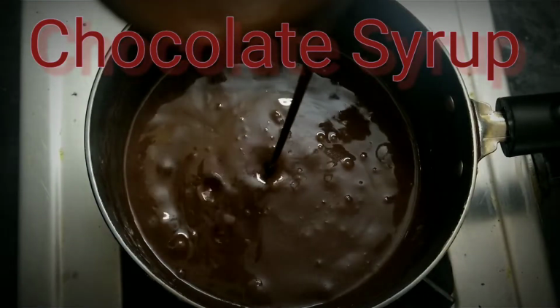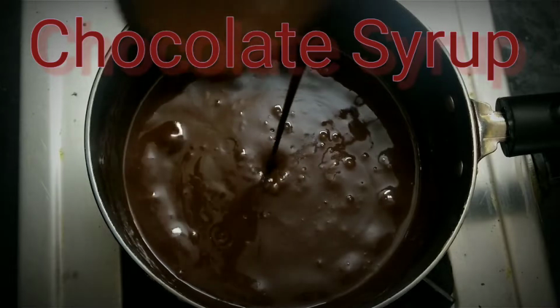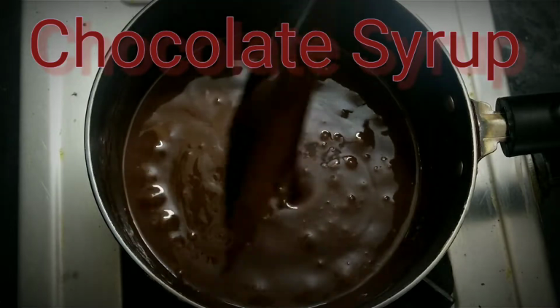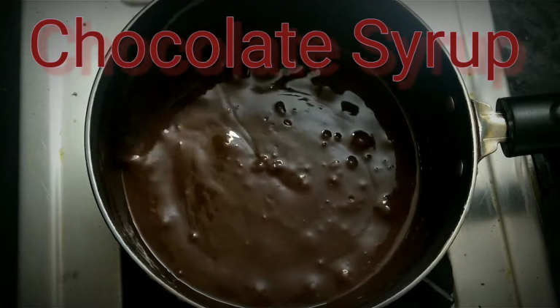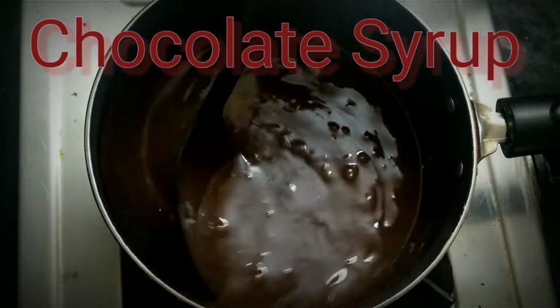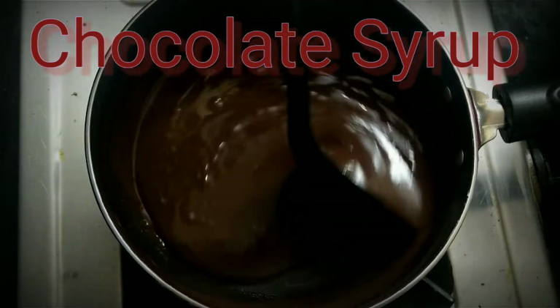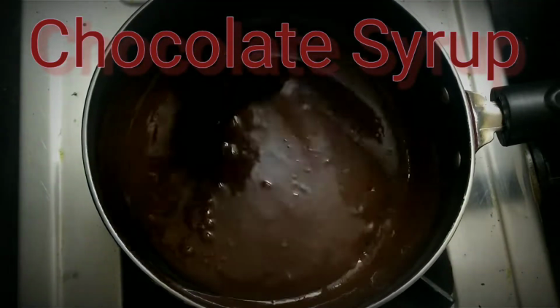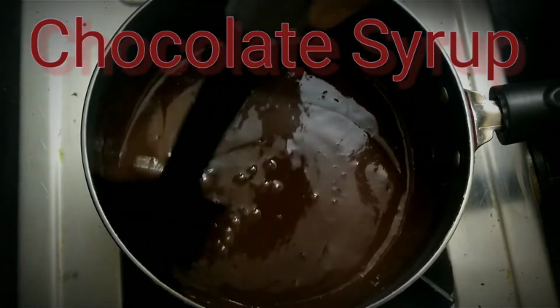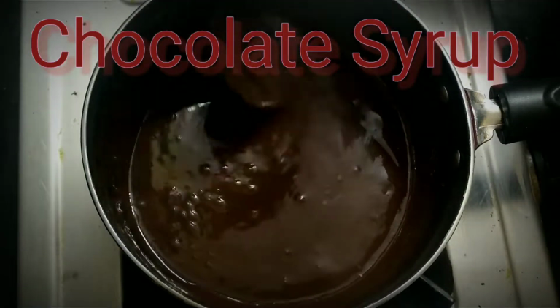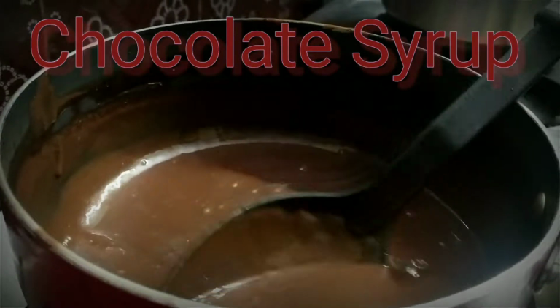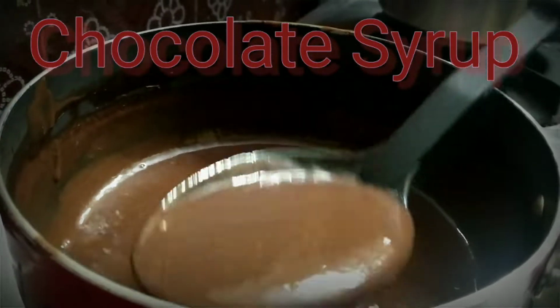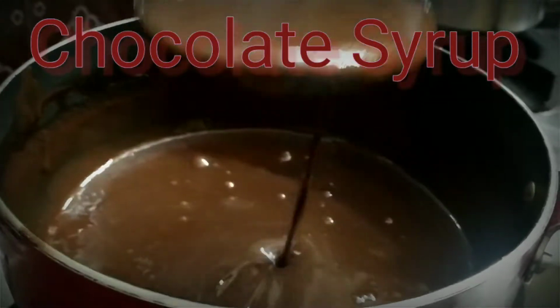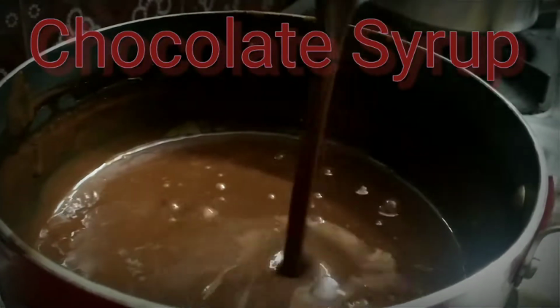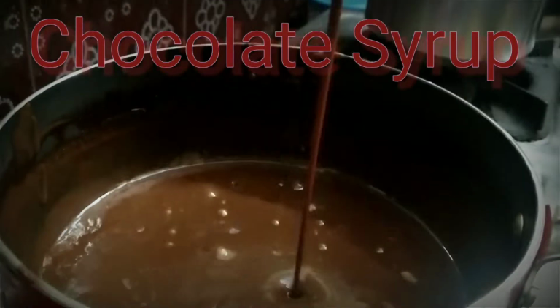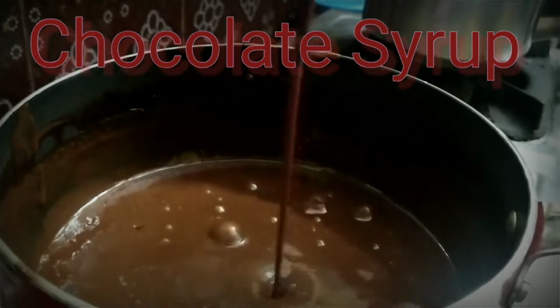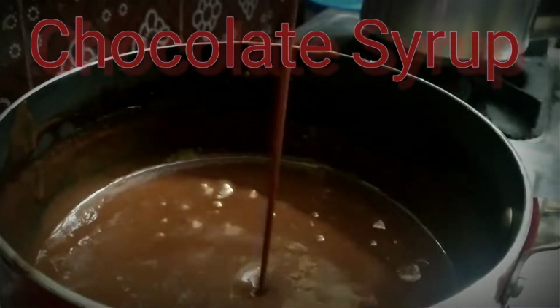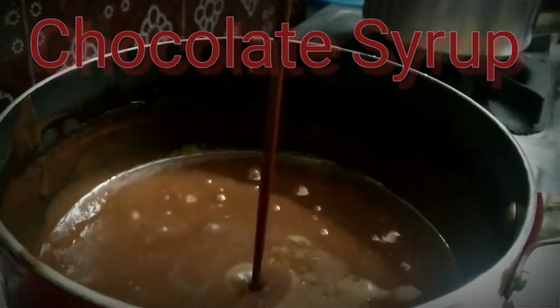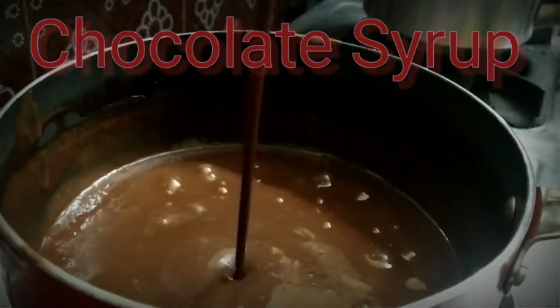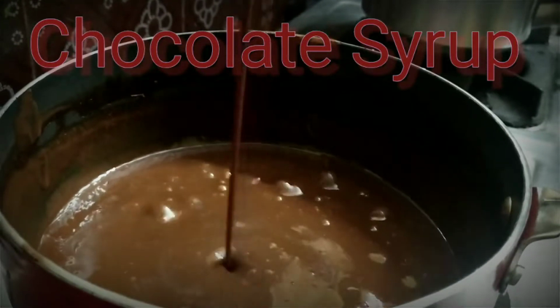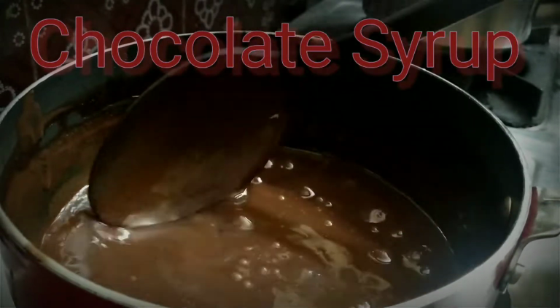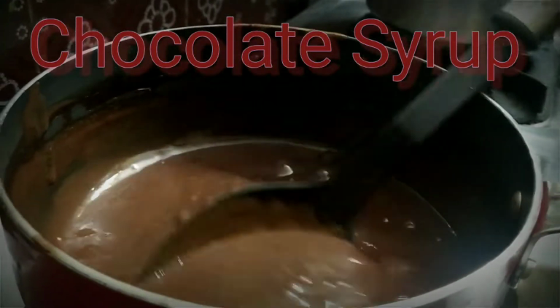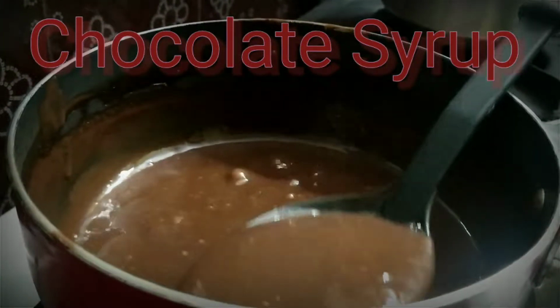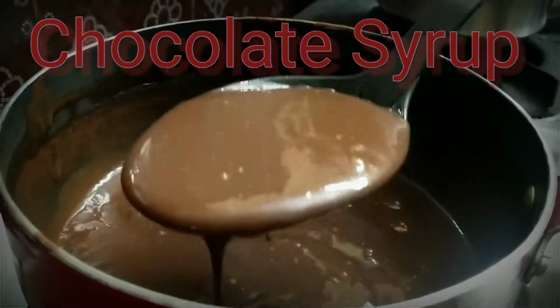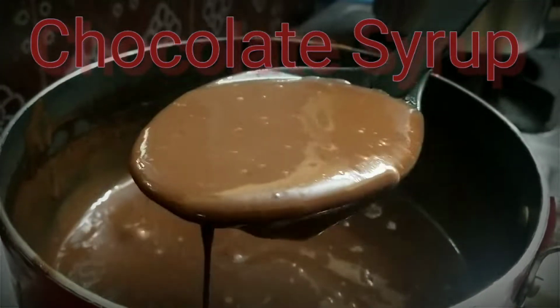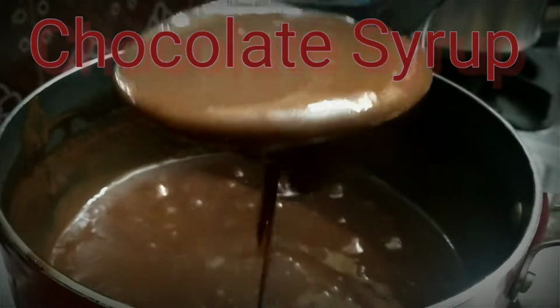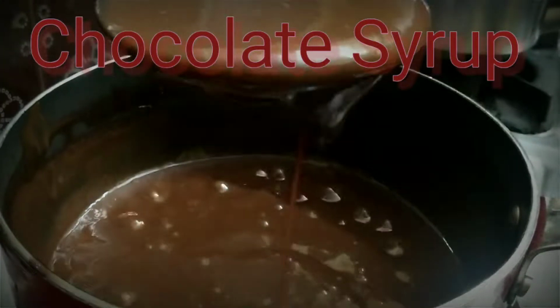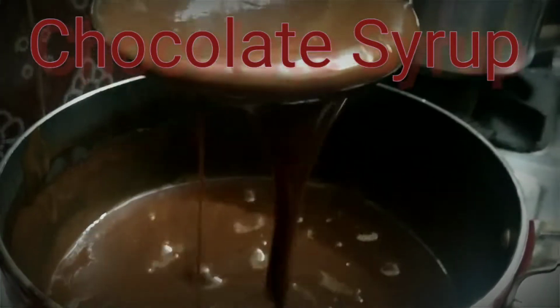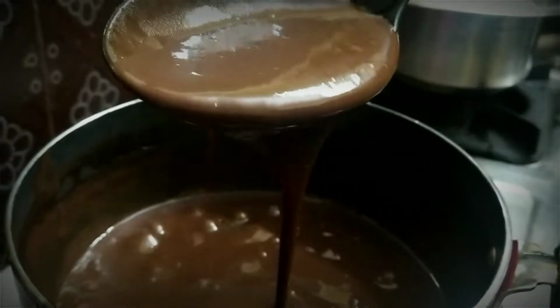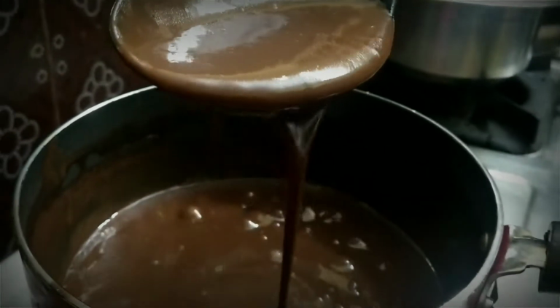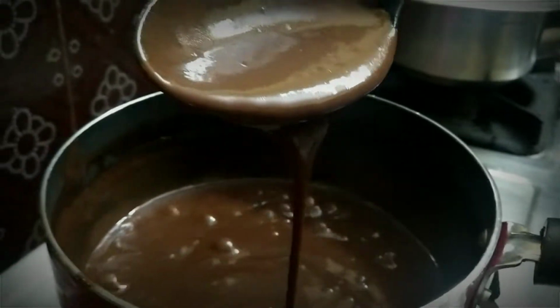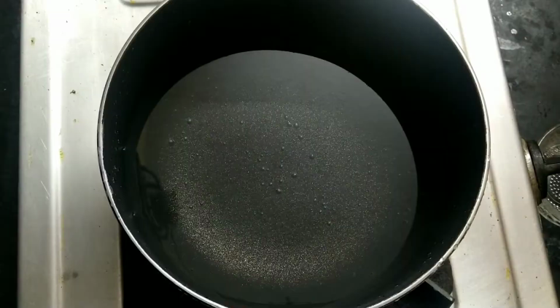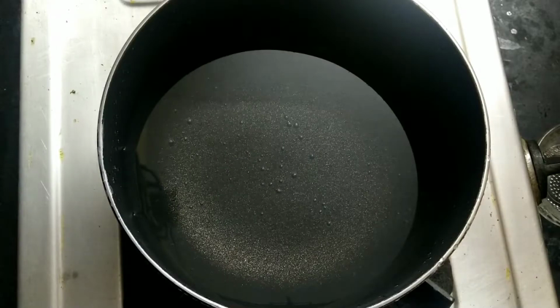Now we have a very simple recipe — chocolate syrup. If you want to use a lot of chocolate syrup, this recipe is very simple and easy.